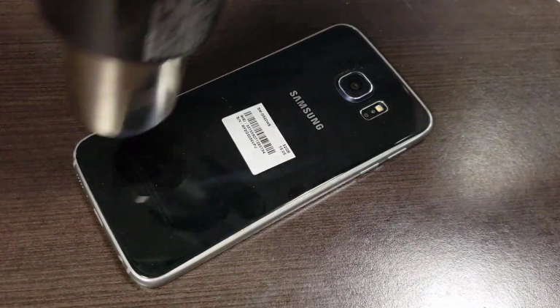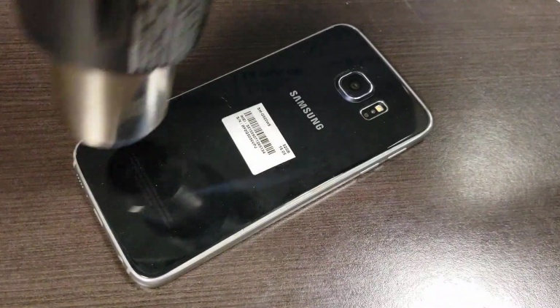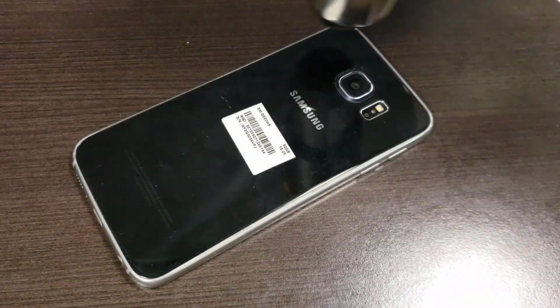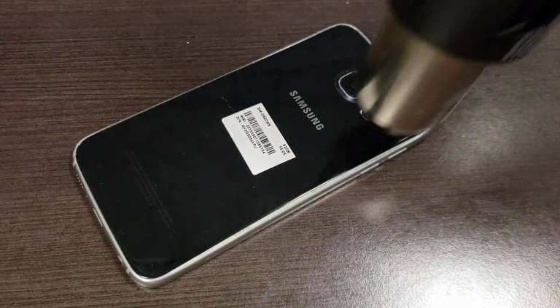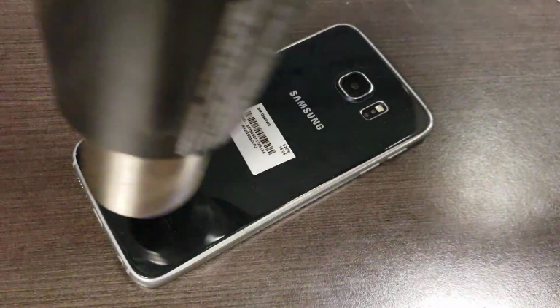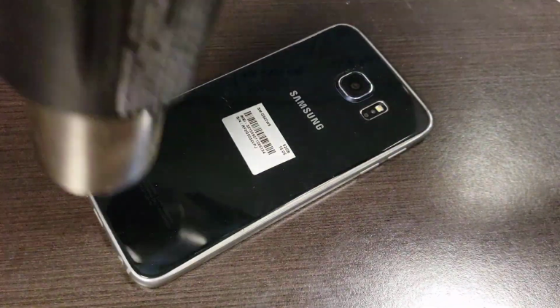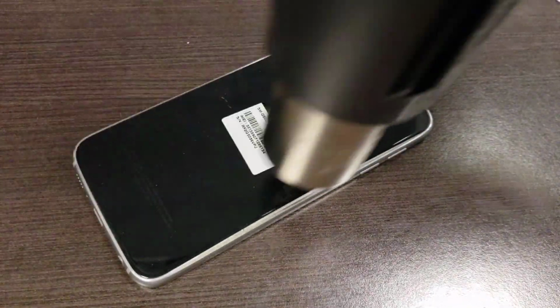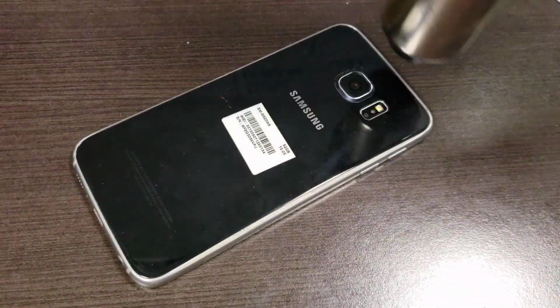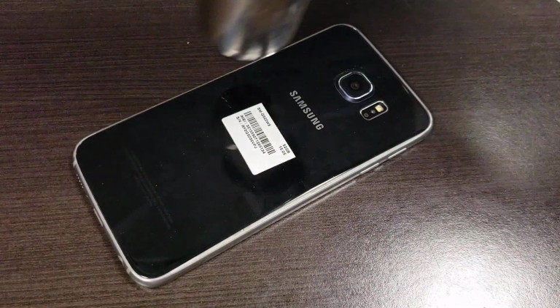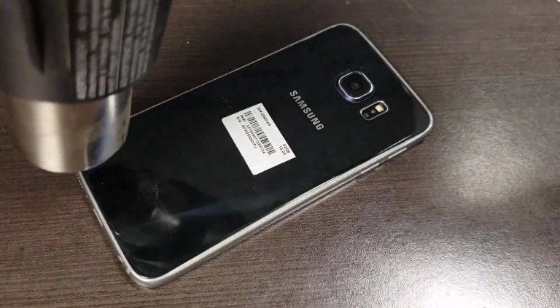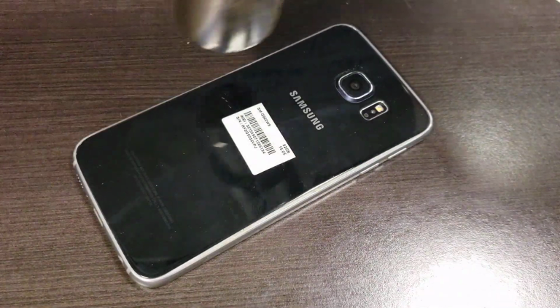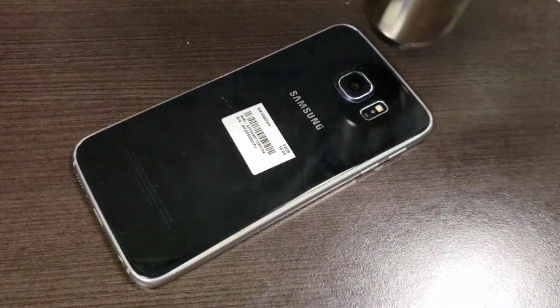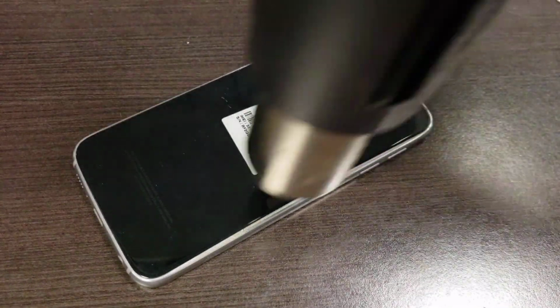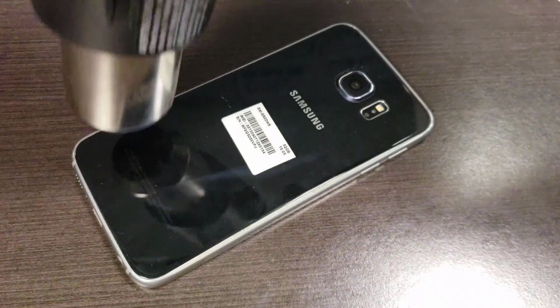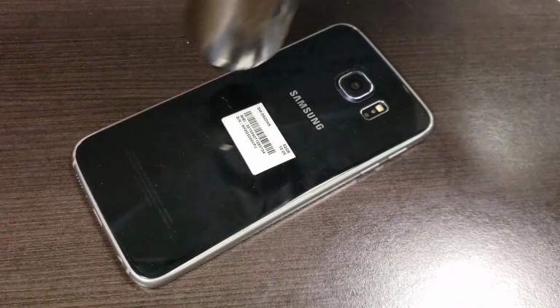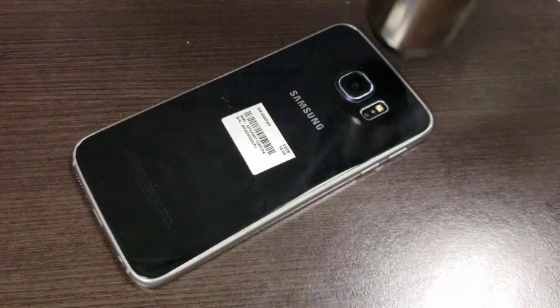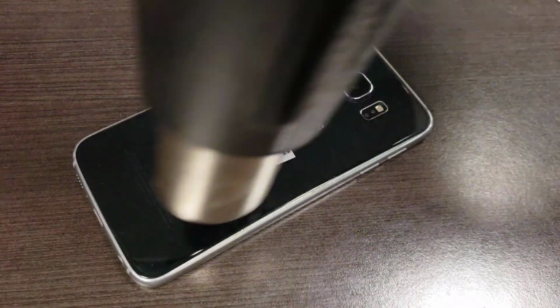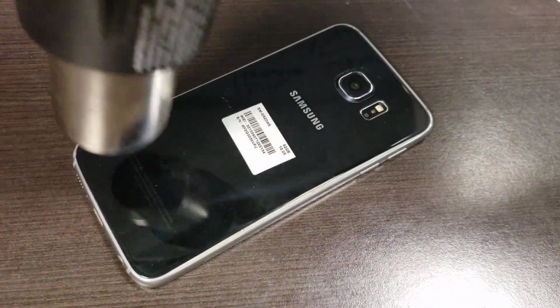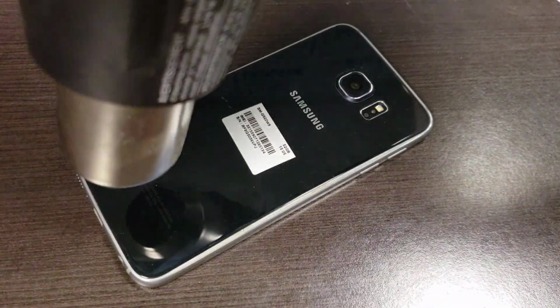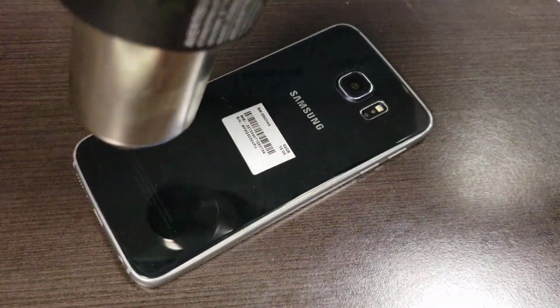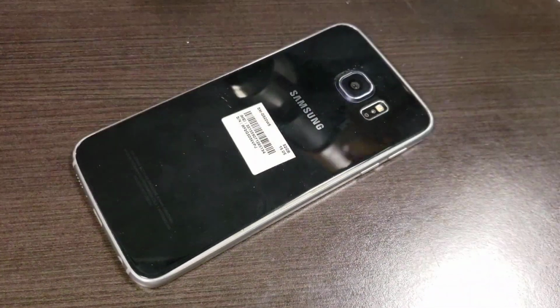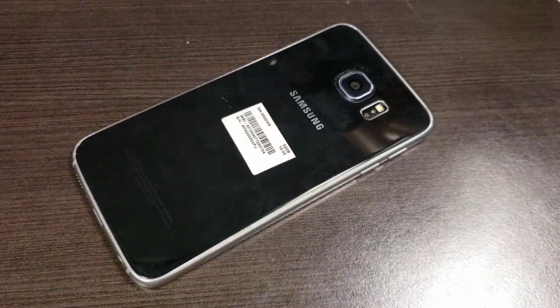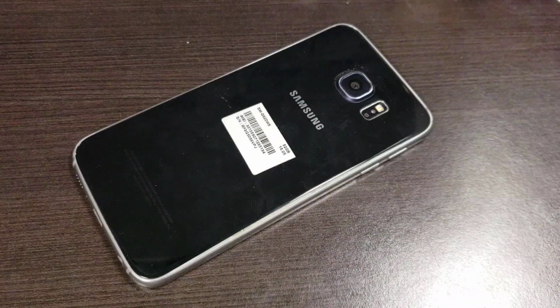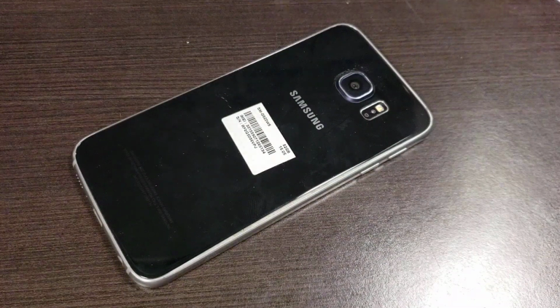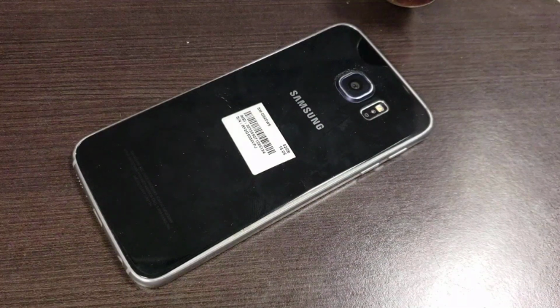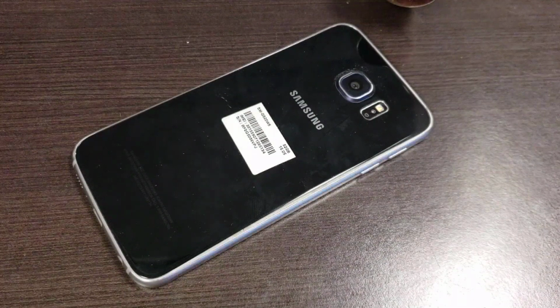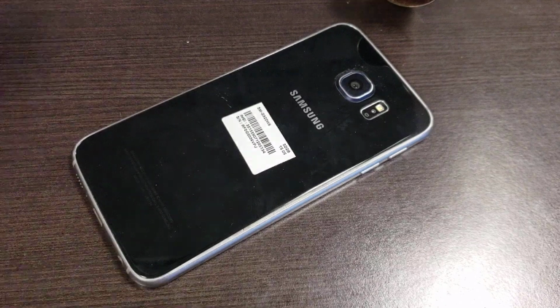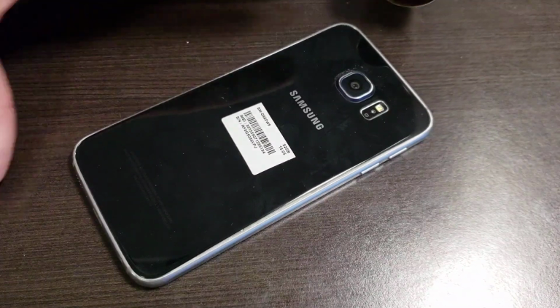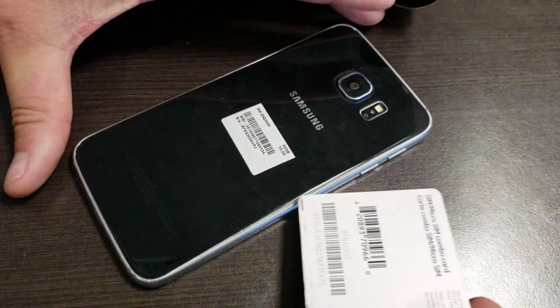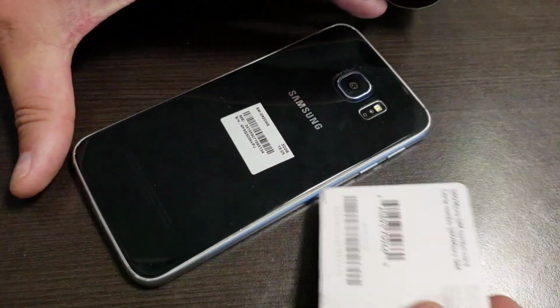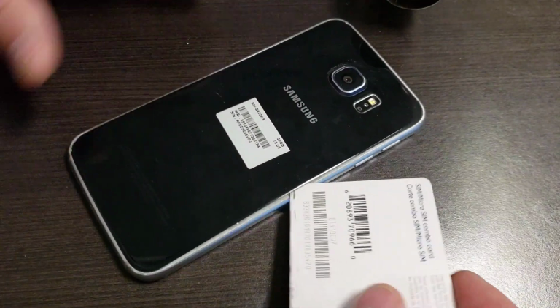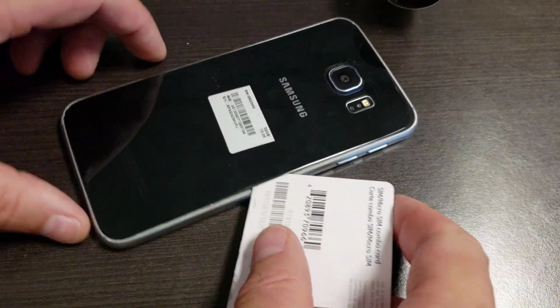If it shatters, well, that's just what you have. It probably doesn't make too much difference because most people put a cover on their phone anyway. I should have gloves to do this — I don't.